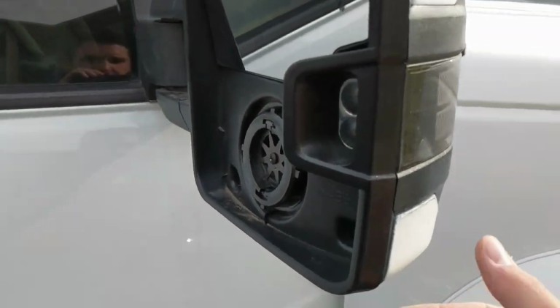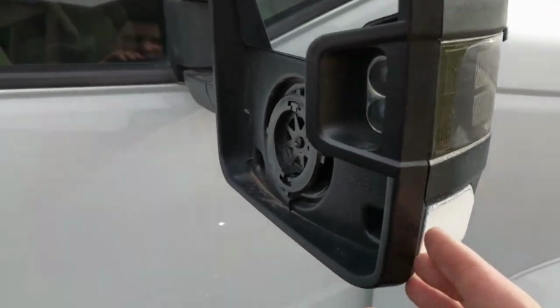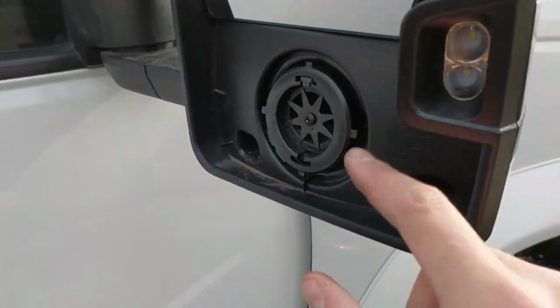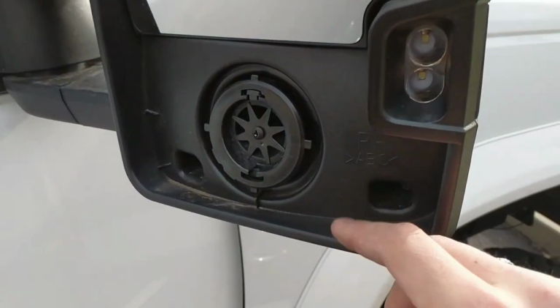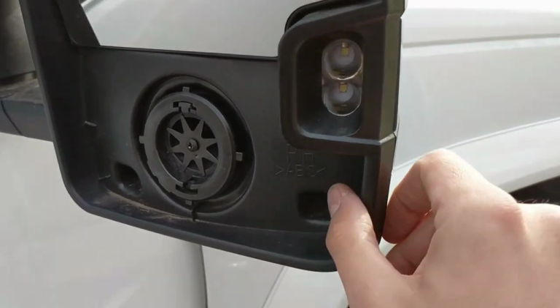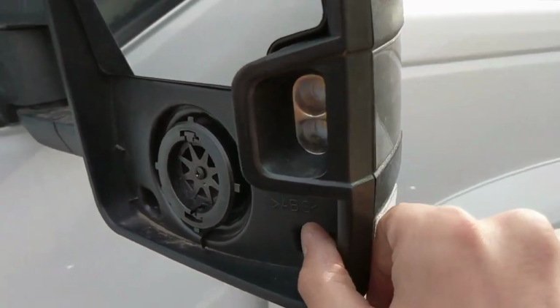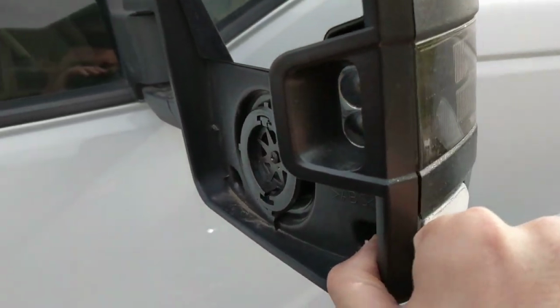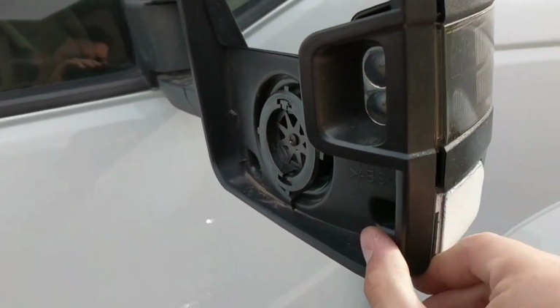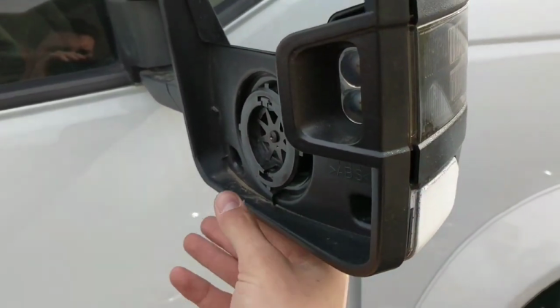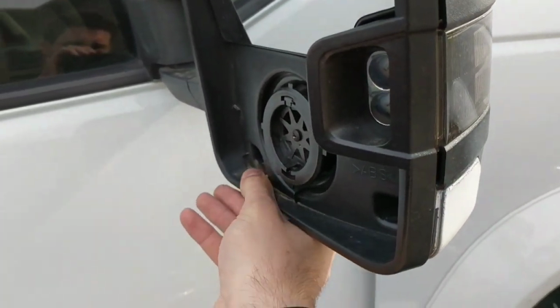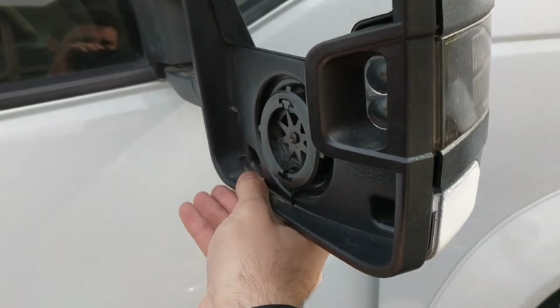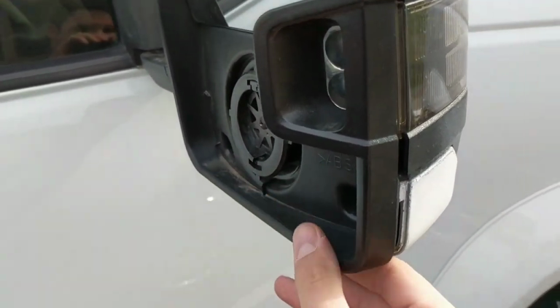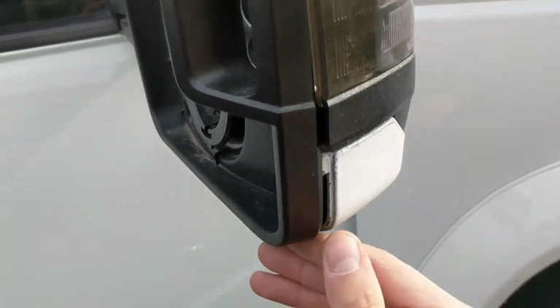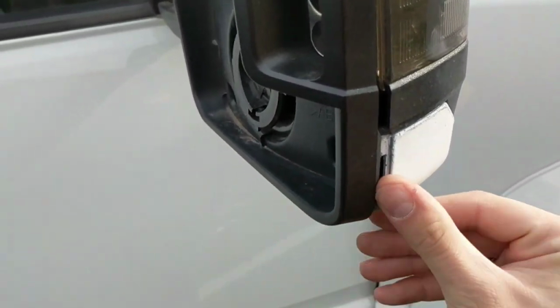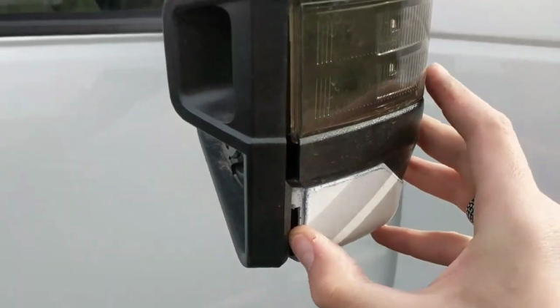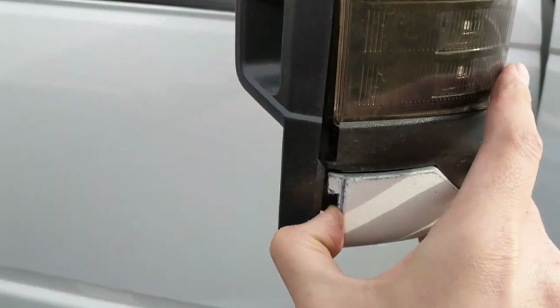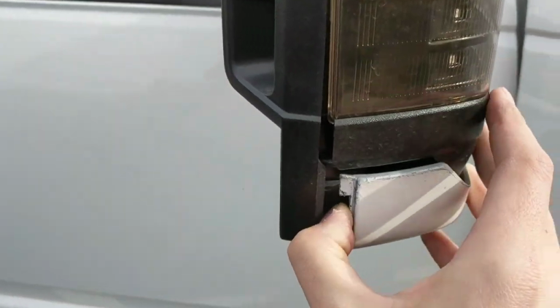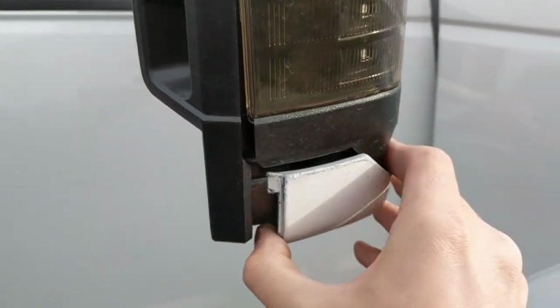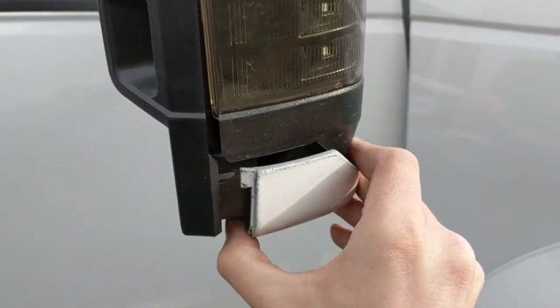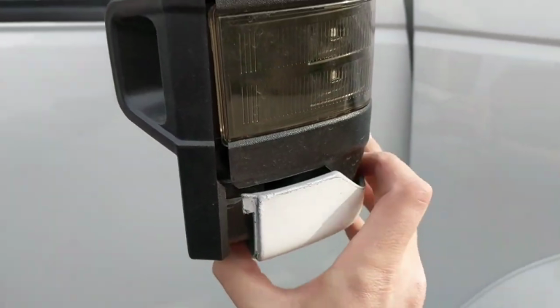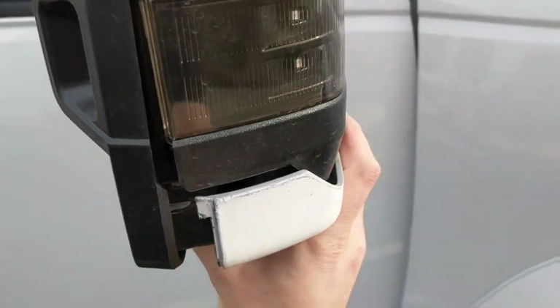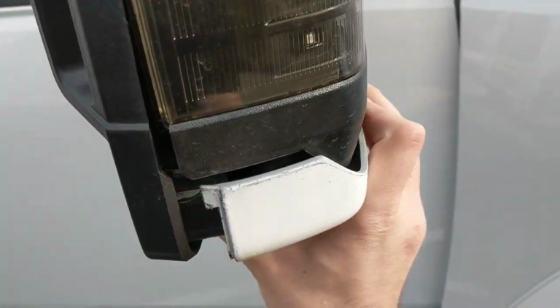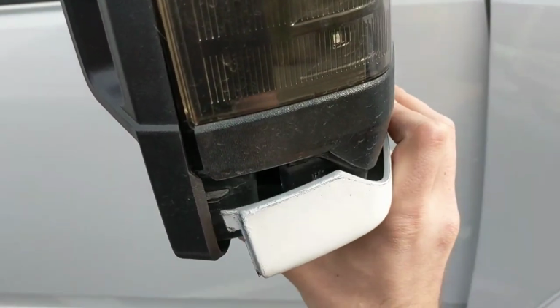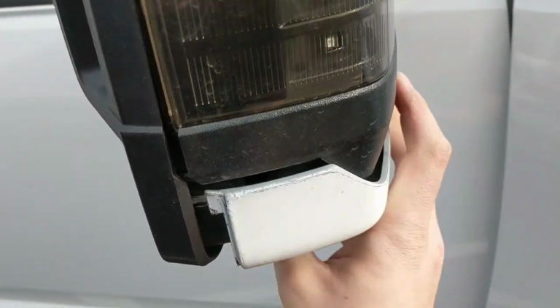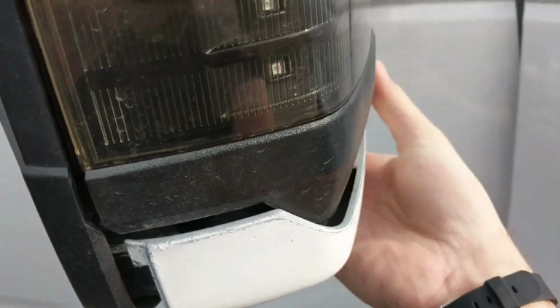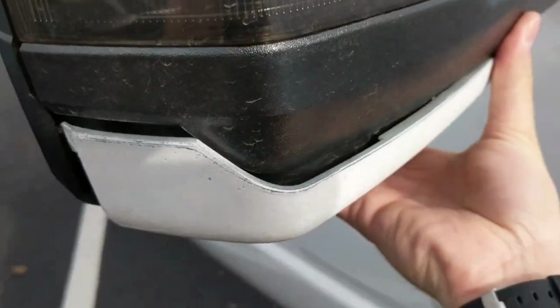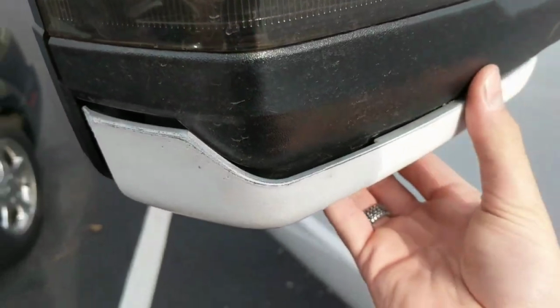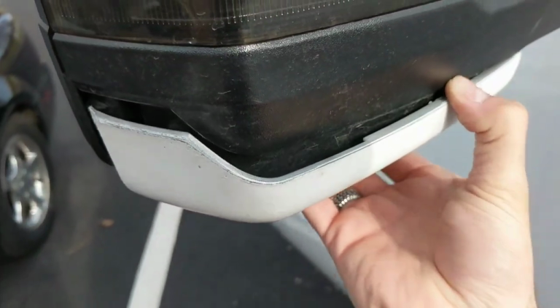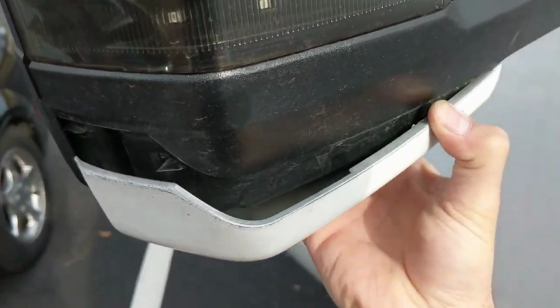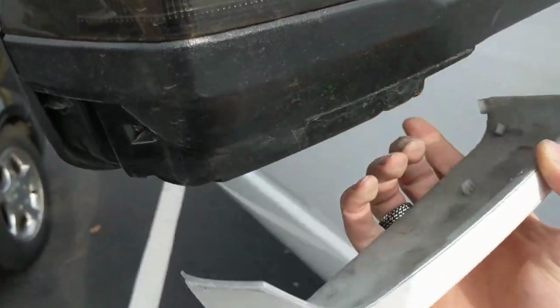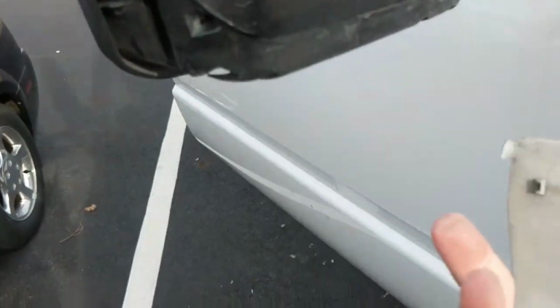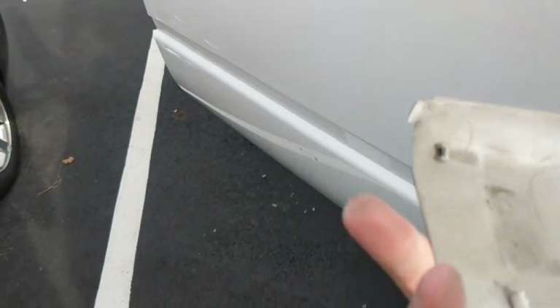After you get that taken off, you can actually pull this housing slightly off. Pull that off, get your fingers up under there — there's little tabs on each side of this.